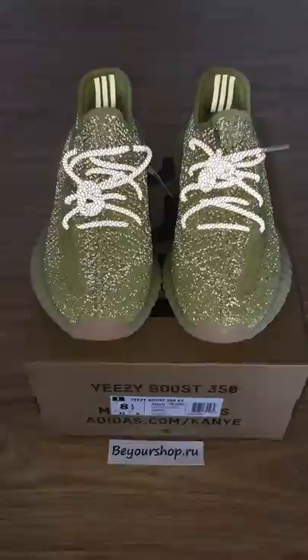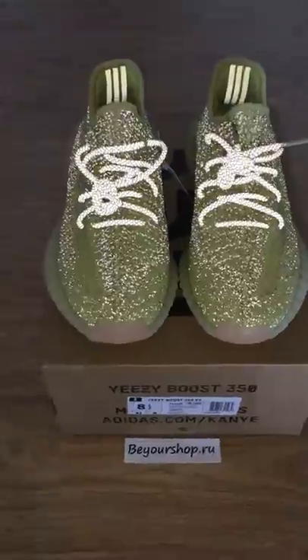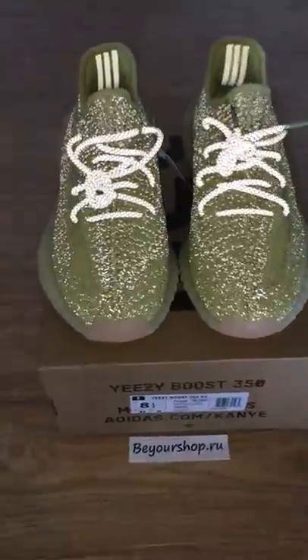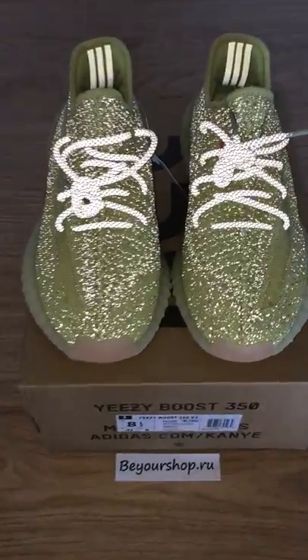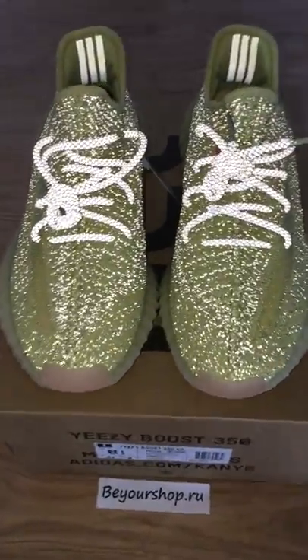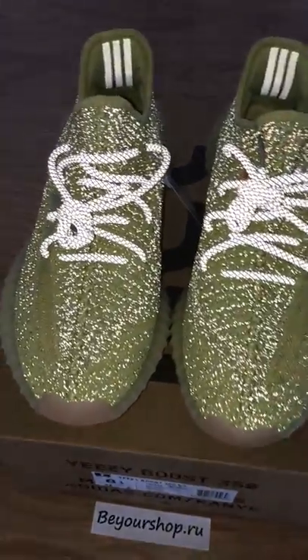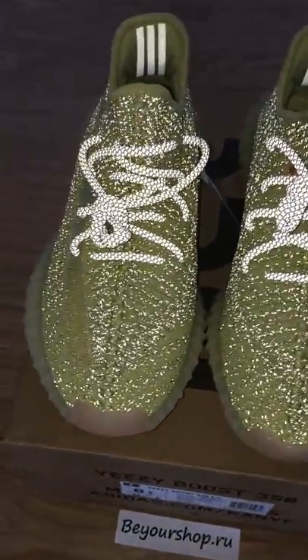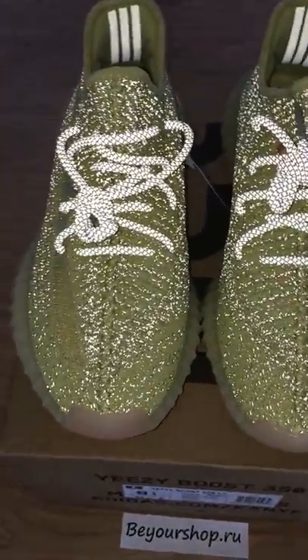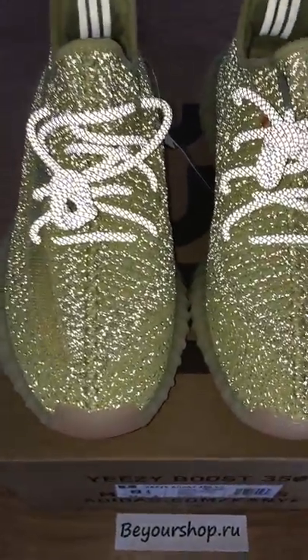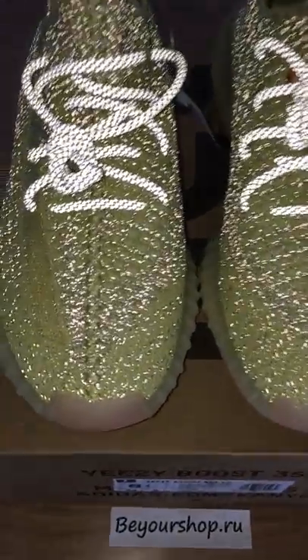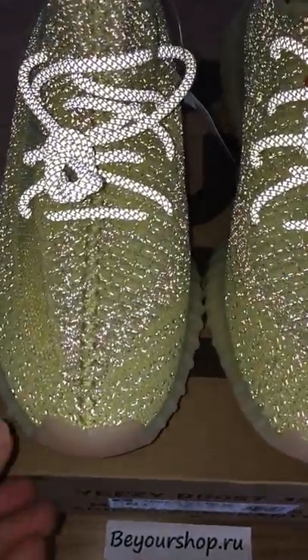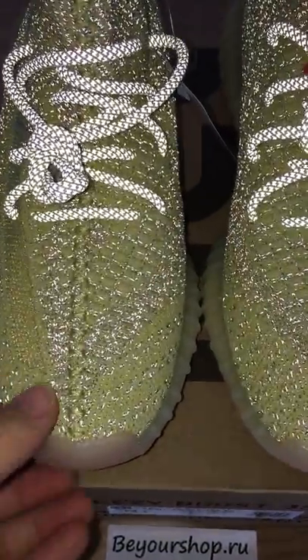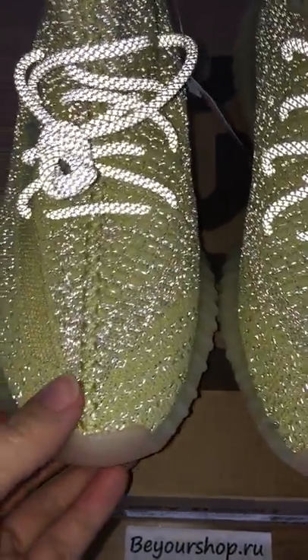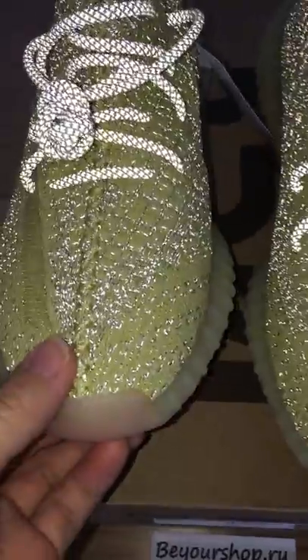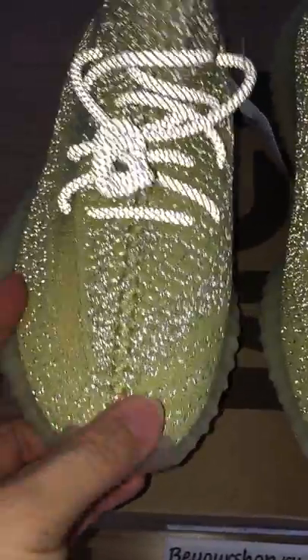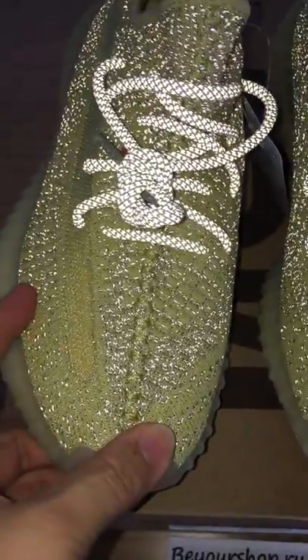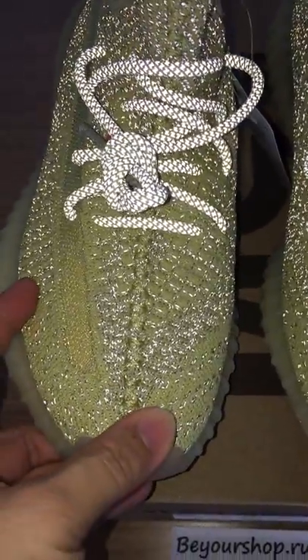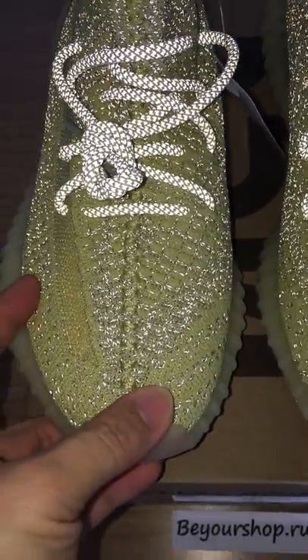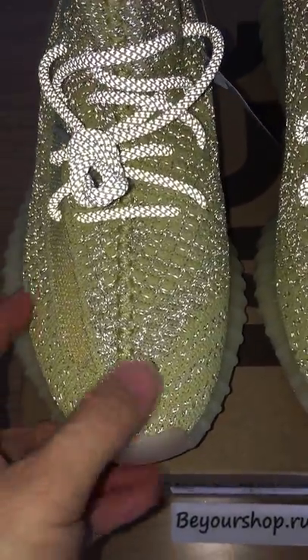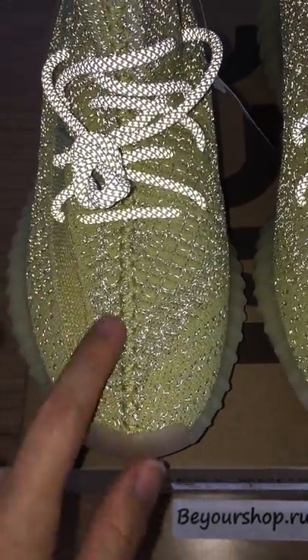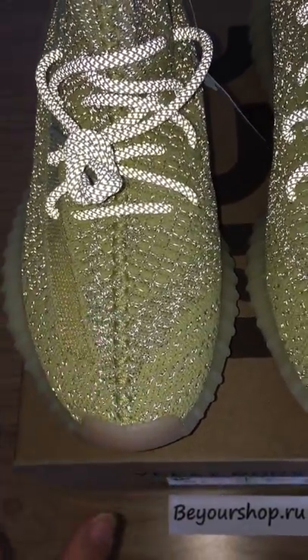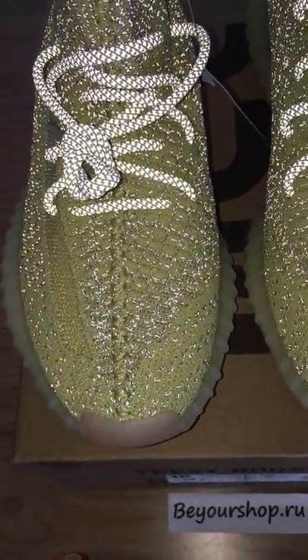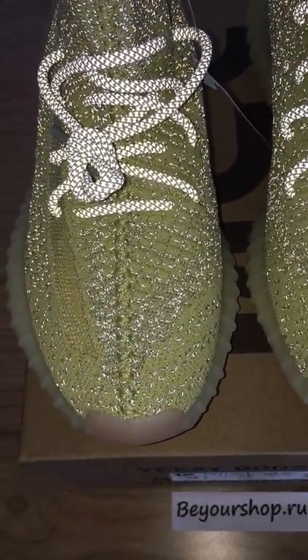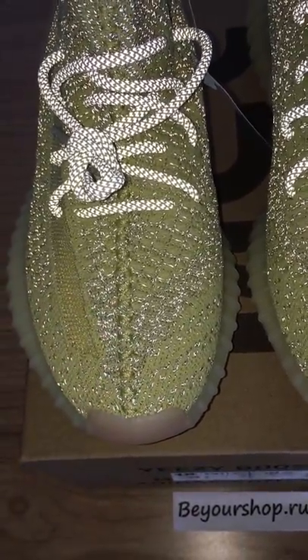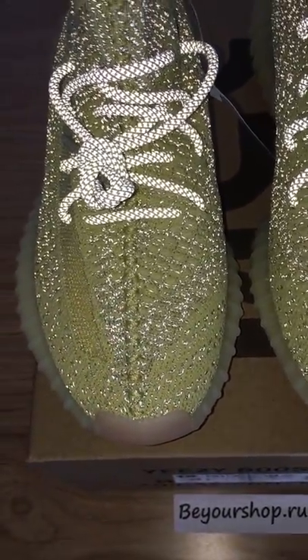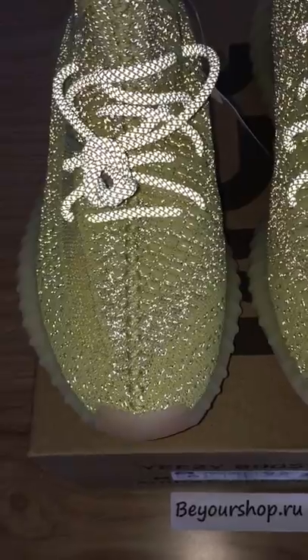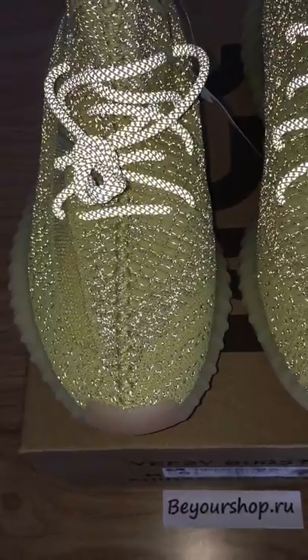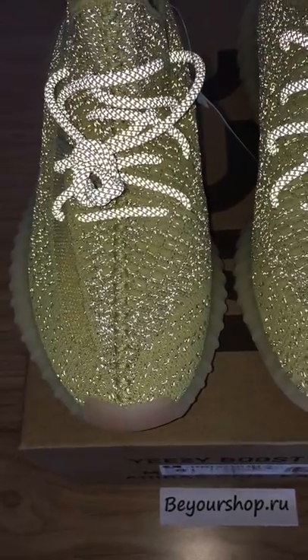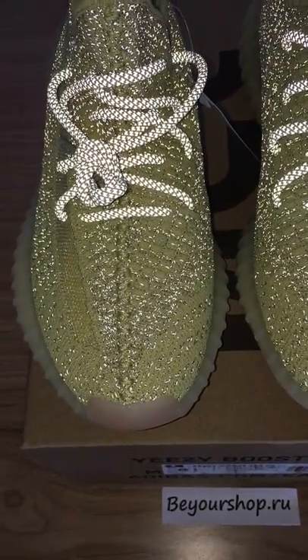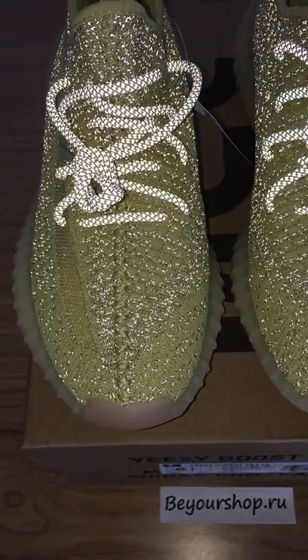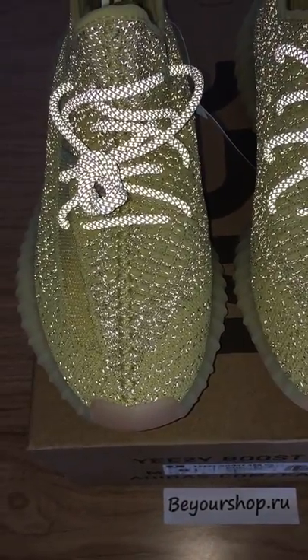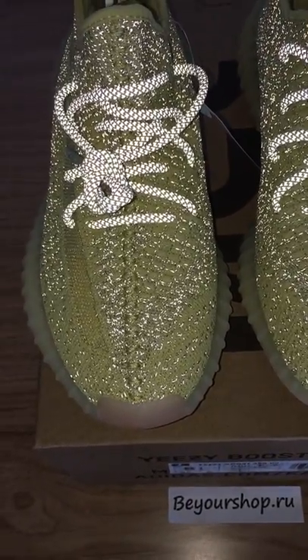So you can see how beautiful the upper is. The upper has 3M materials added, so it can glow under the flashlight.